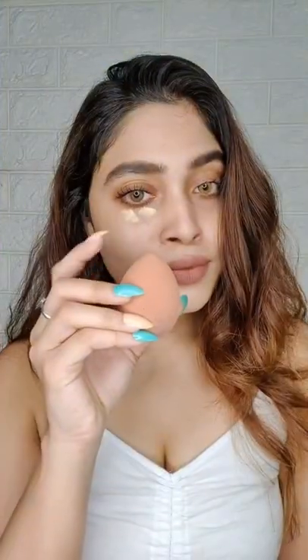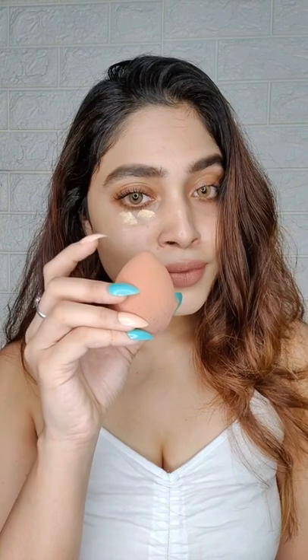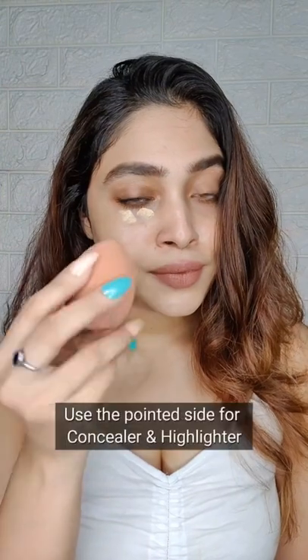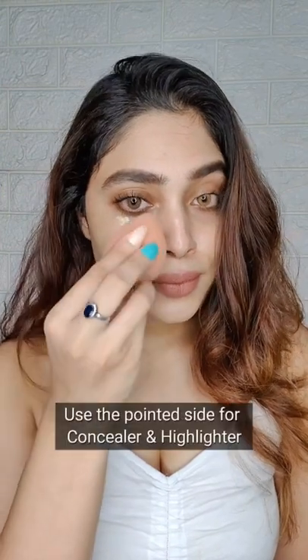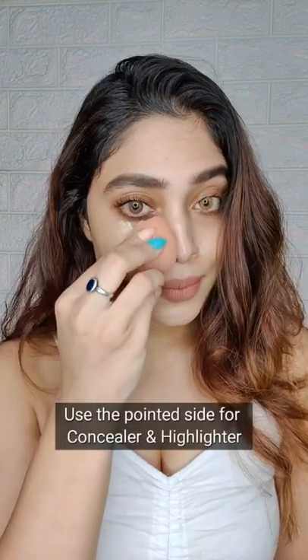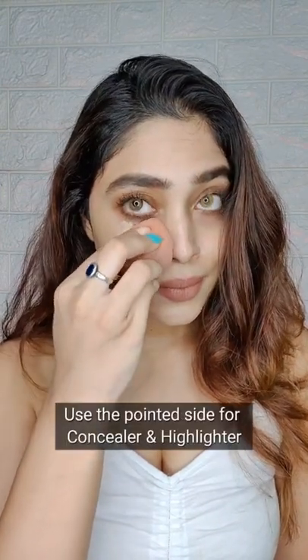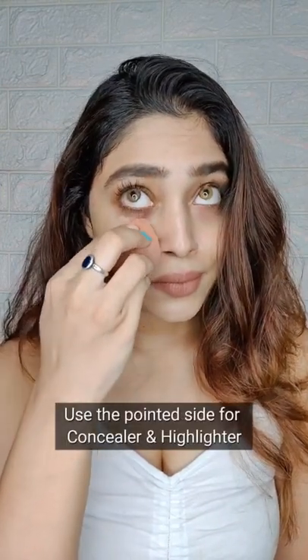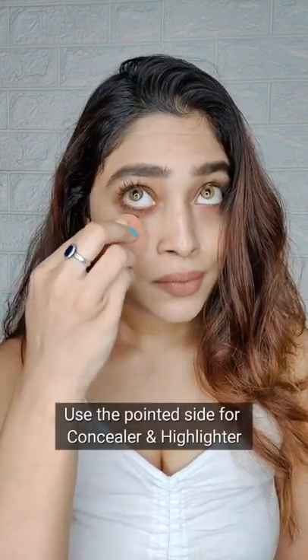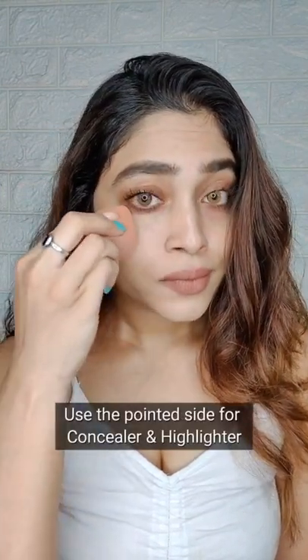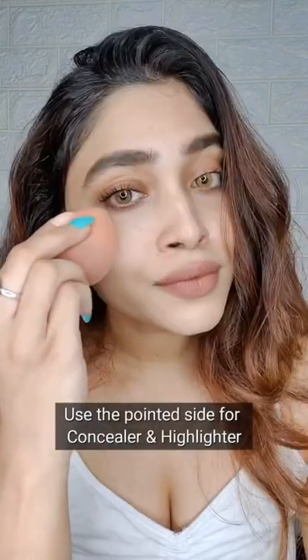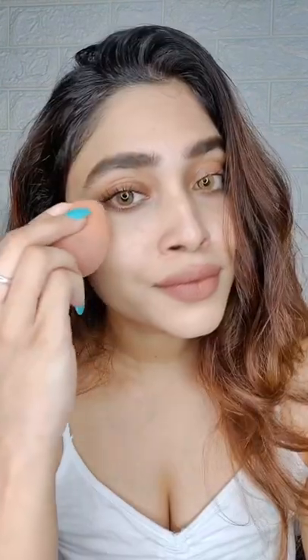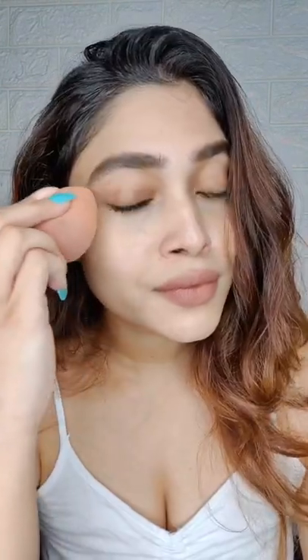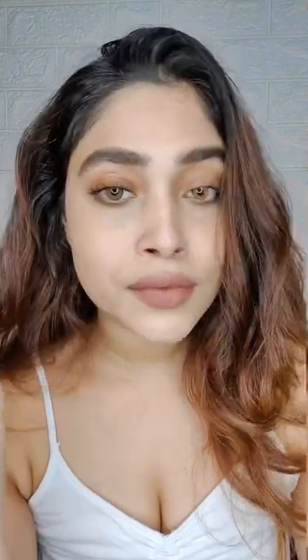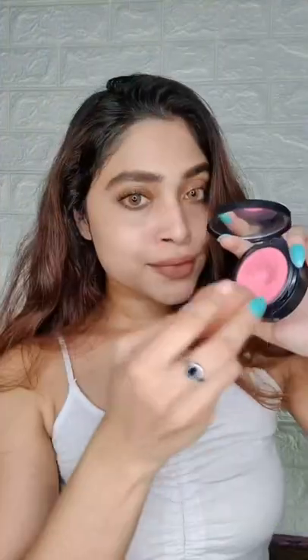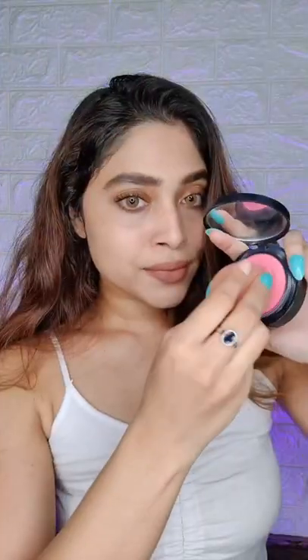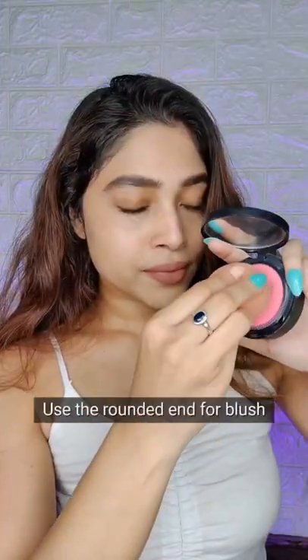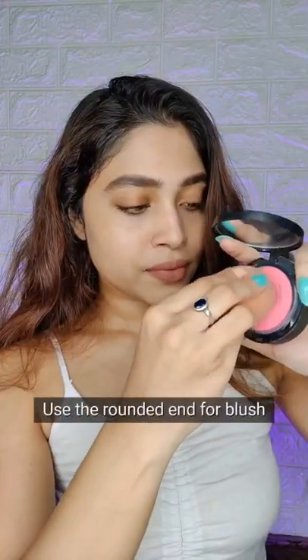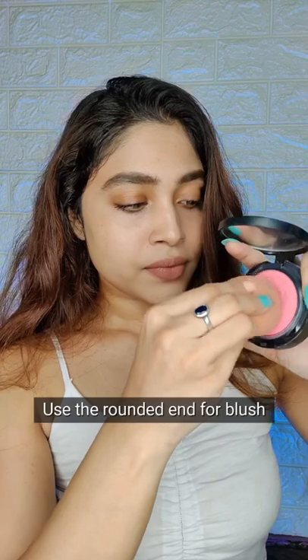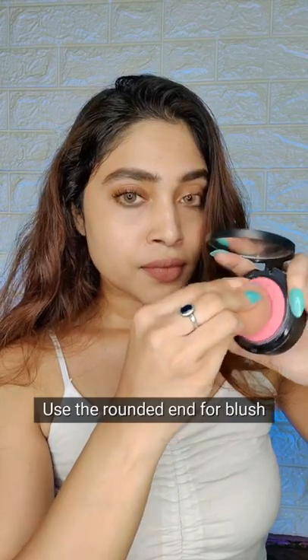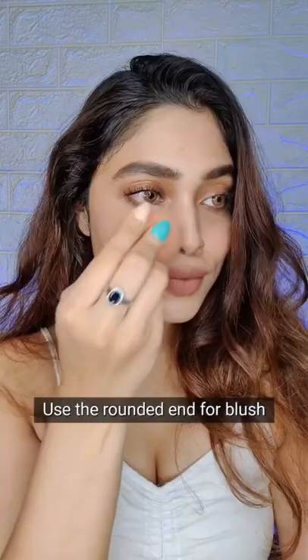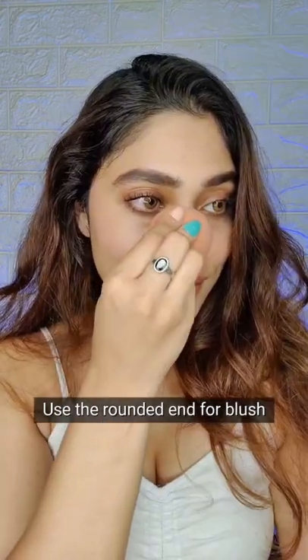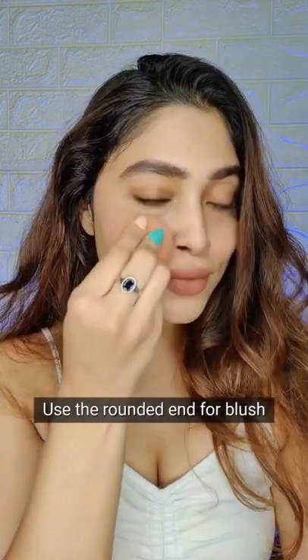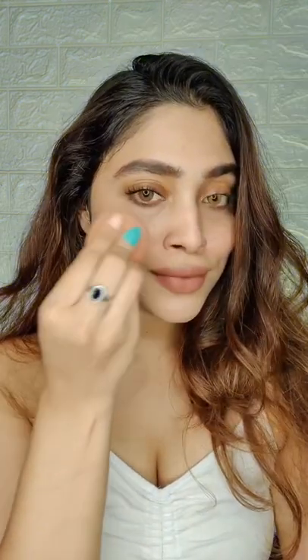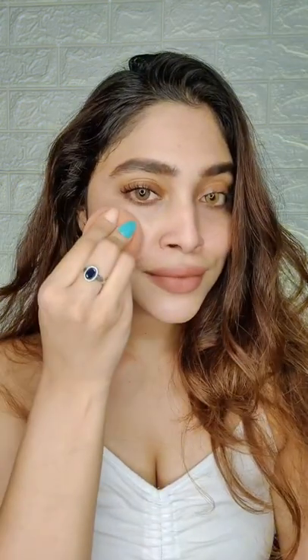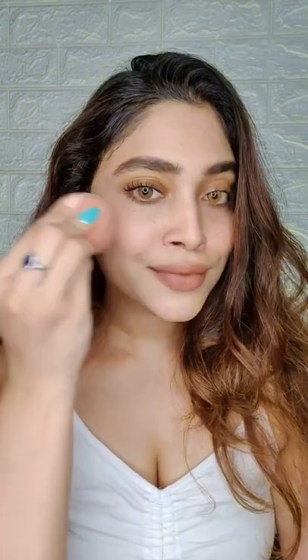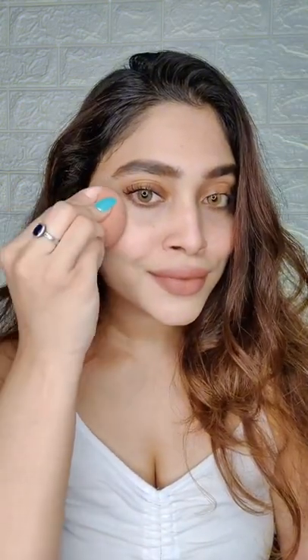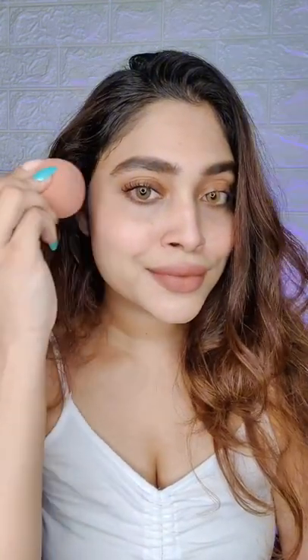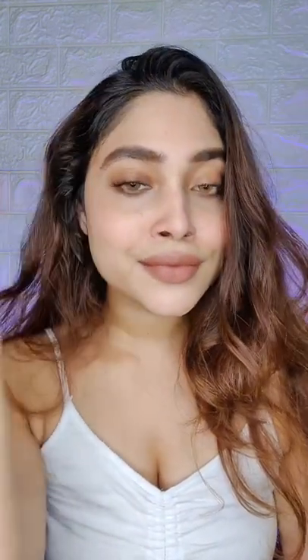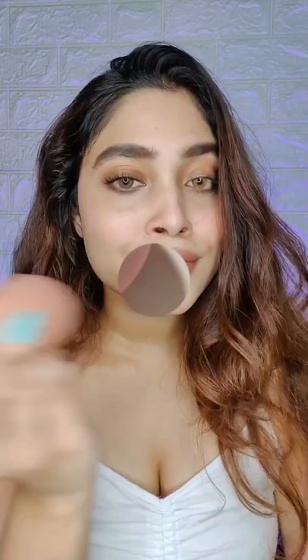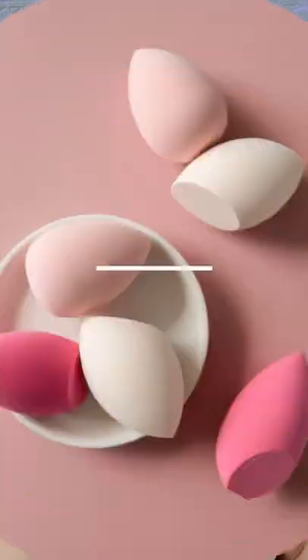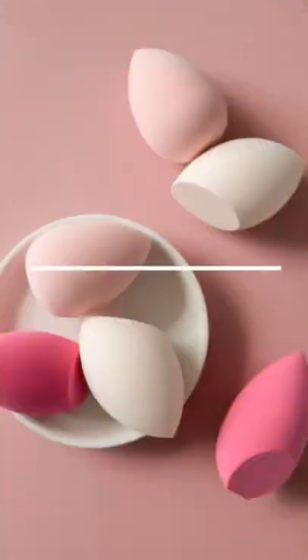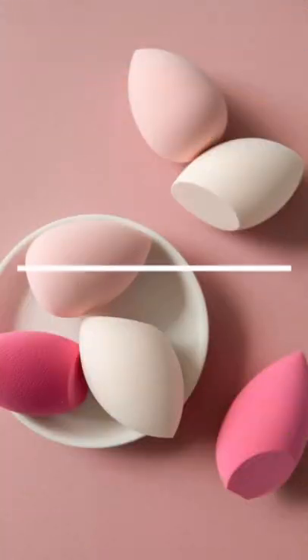Use the pointed side for concealer and highlighters. Use the rounded side for blush. Remember to use the same bouncing motion as it really helps press product into your face.